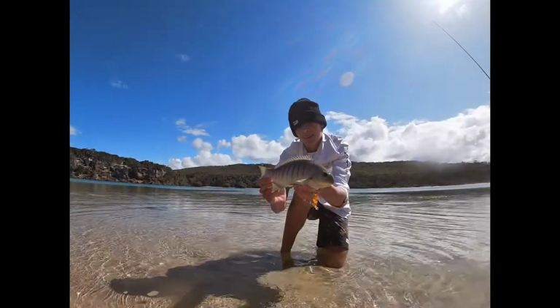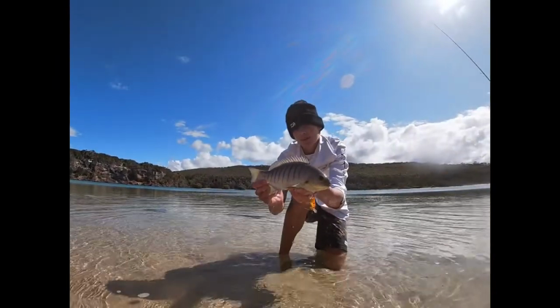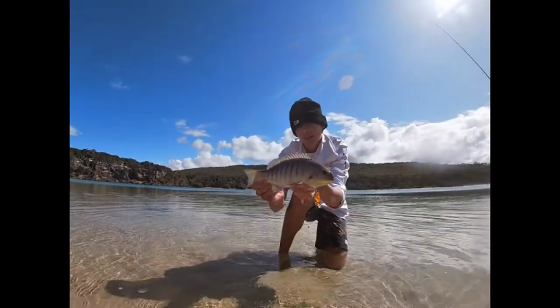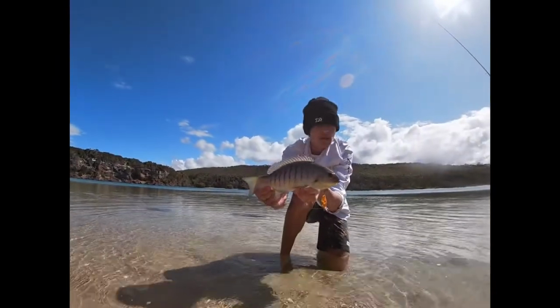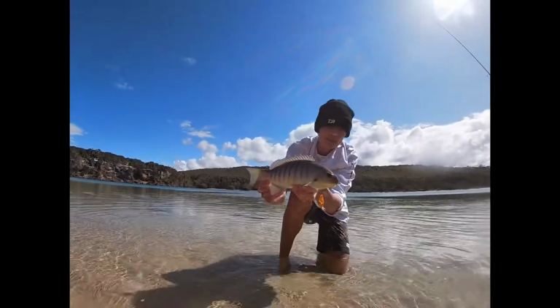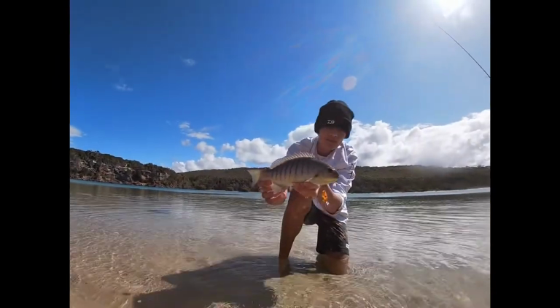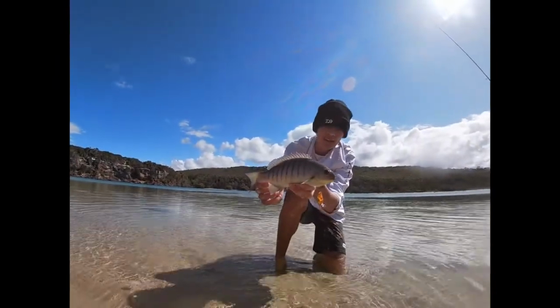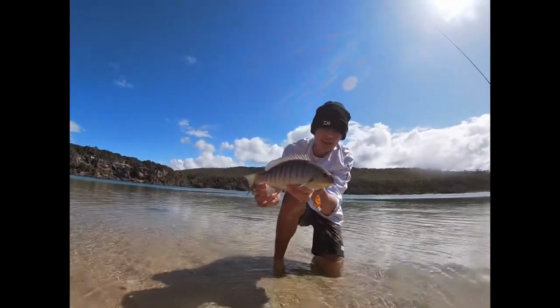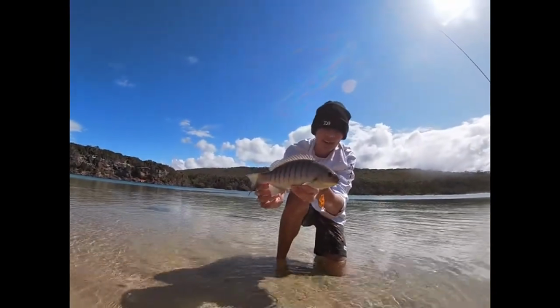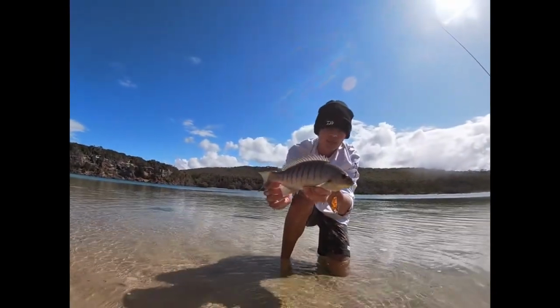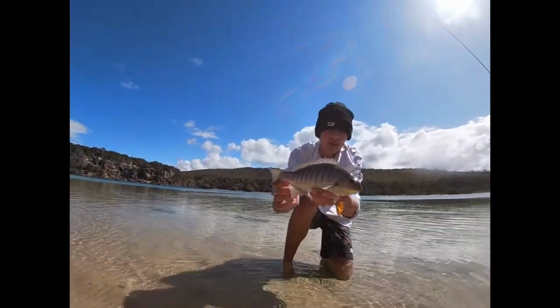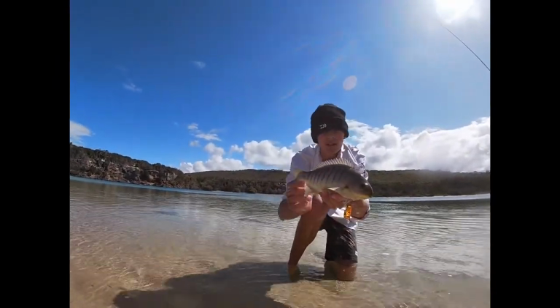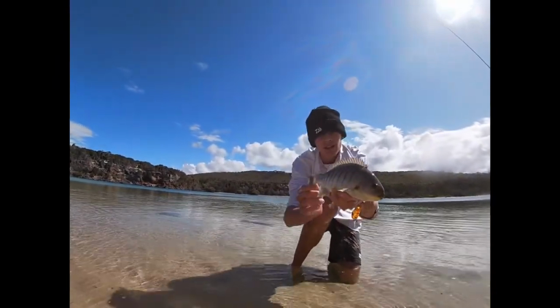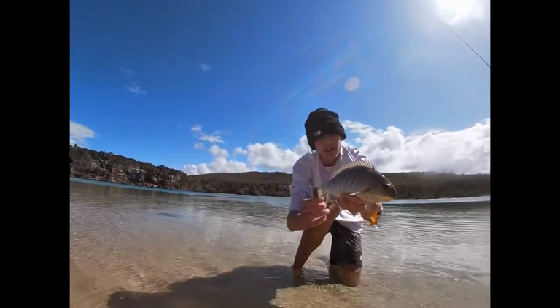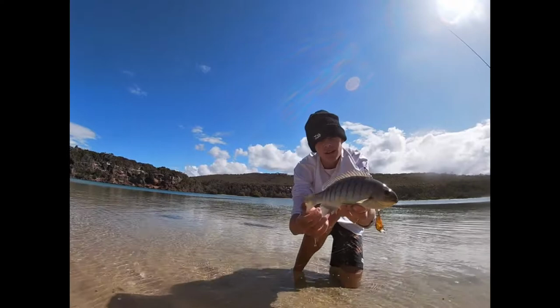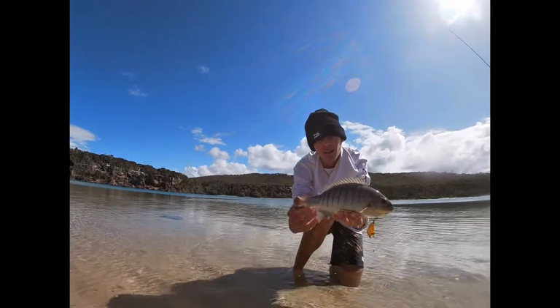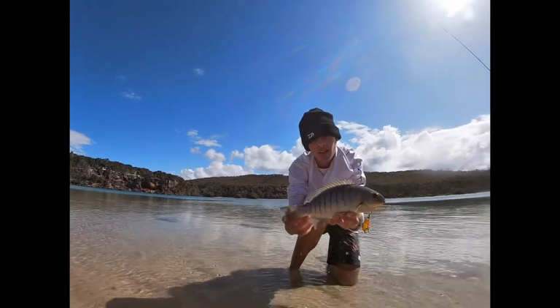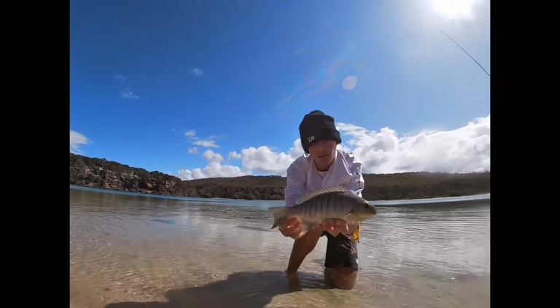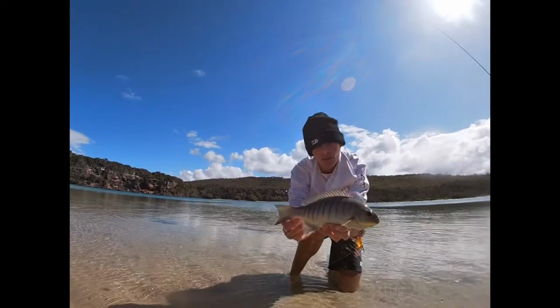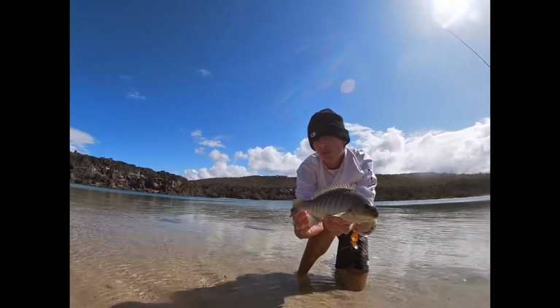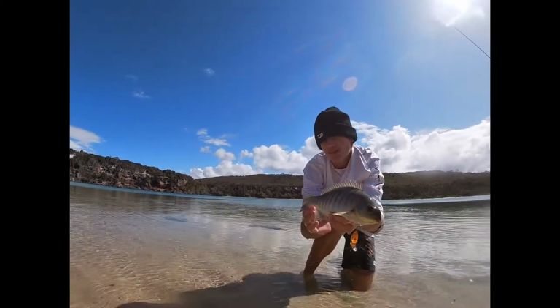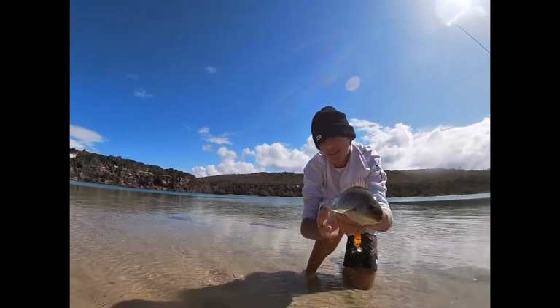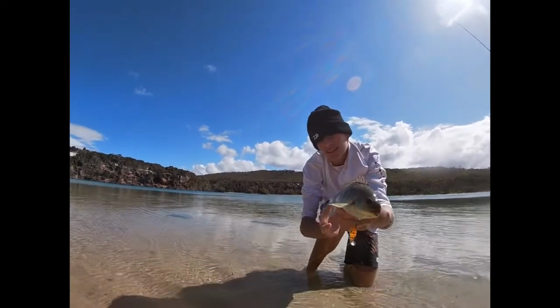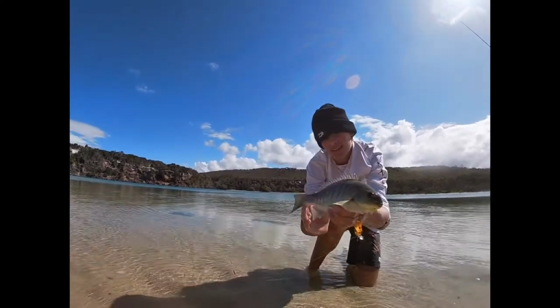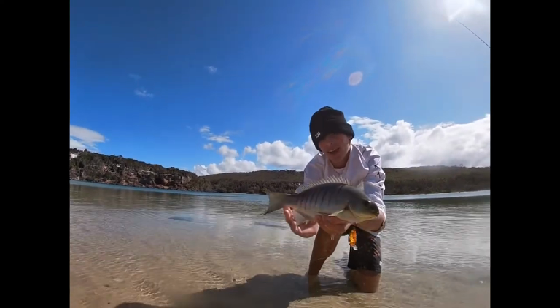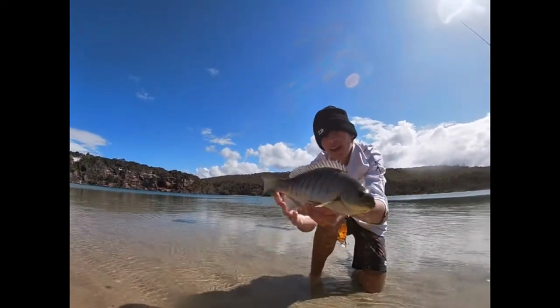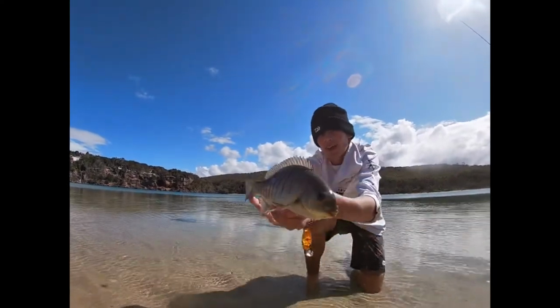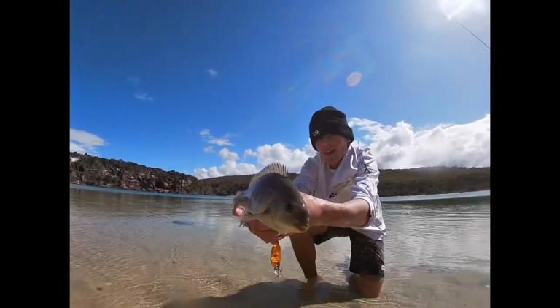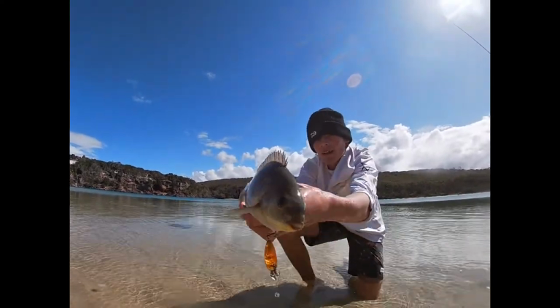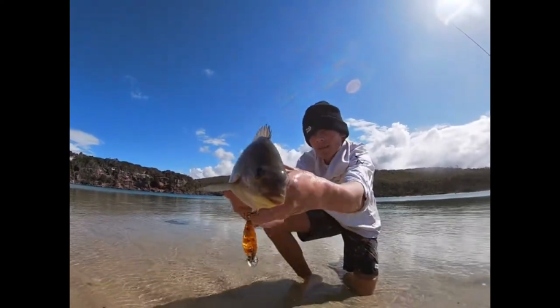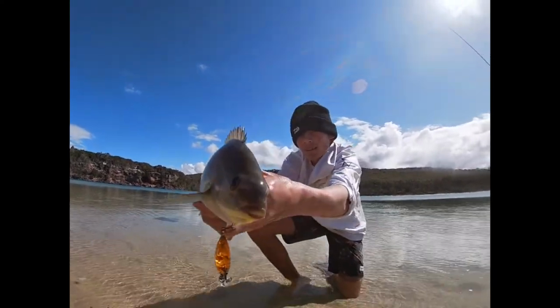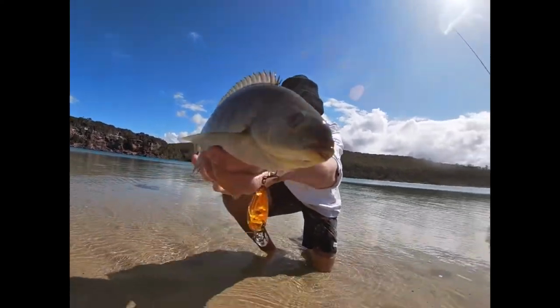Chunky blackfish on that Shire Crank — cool. On the flats there. There's a fish.